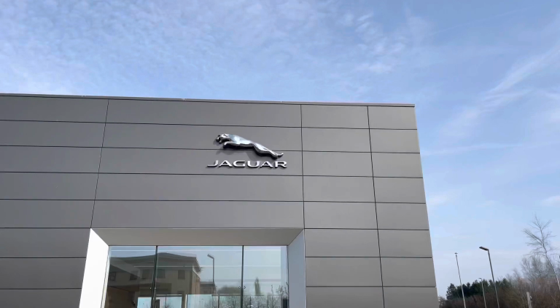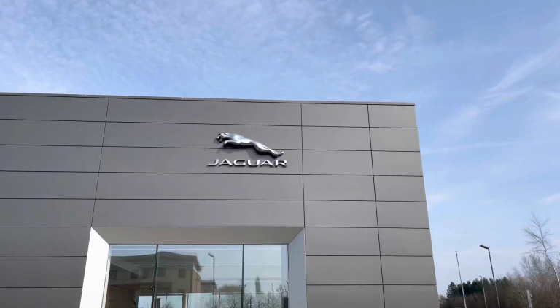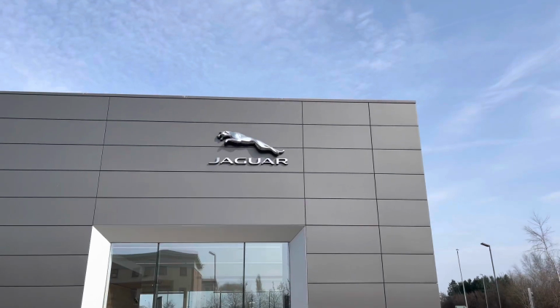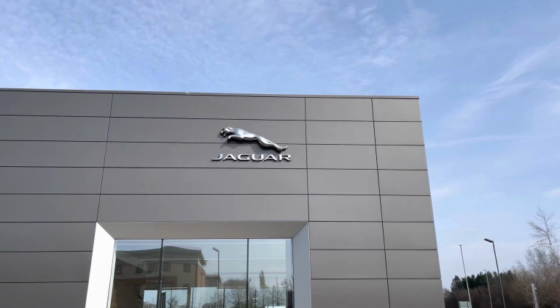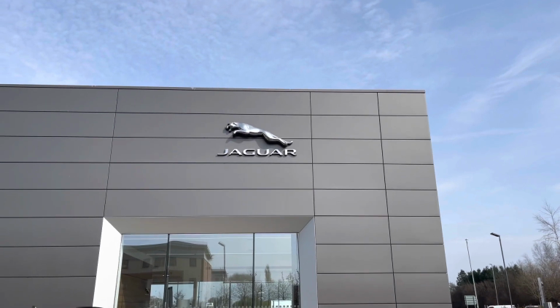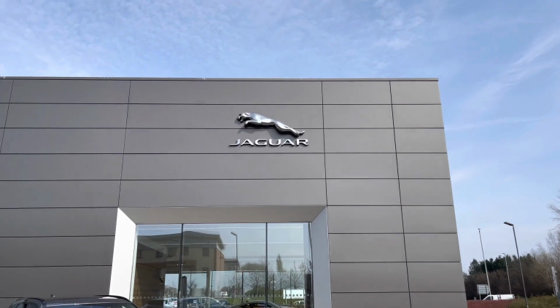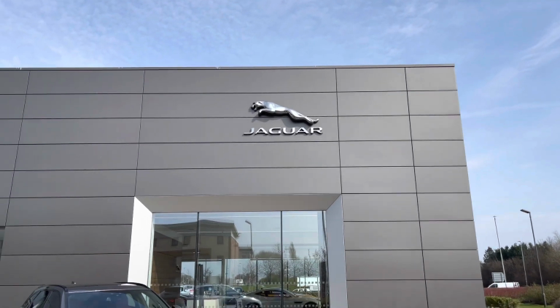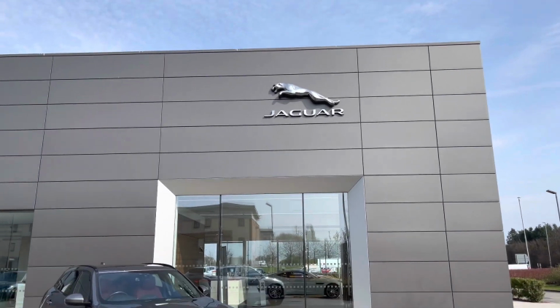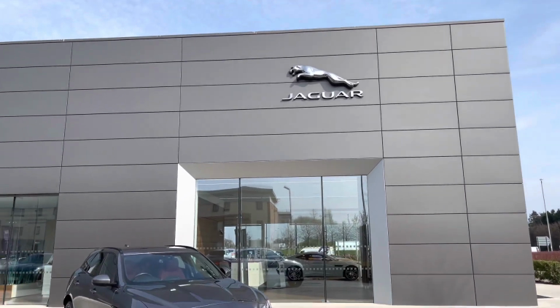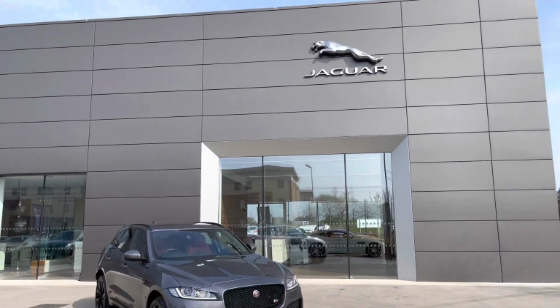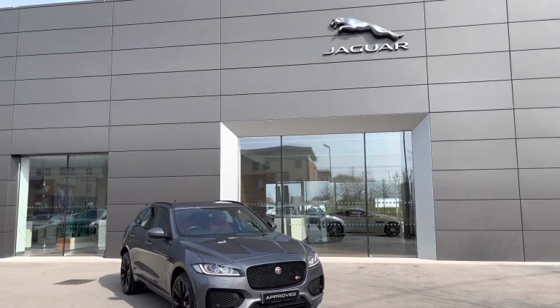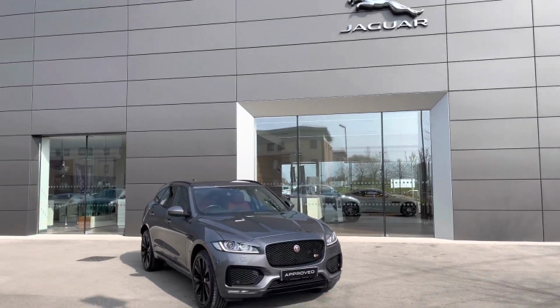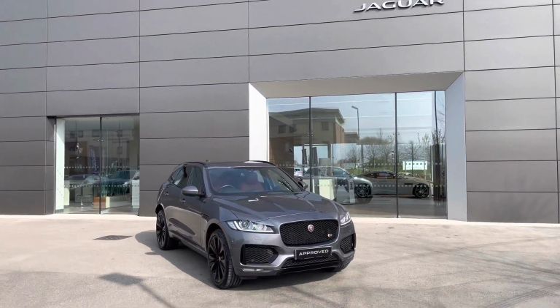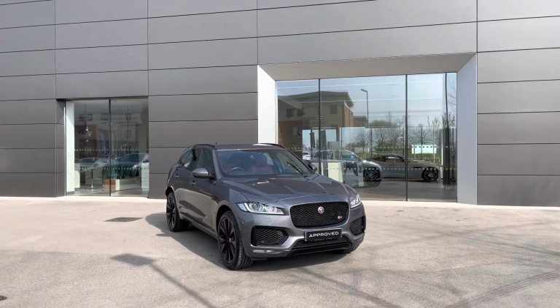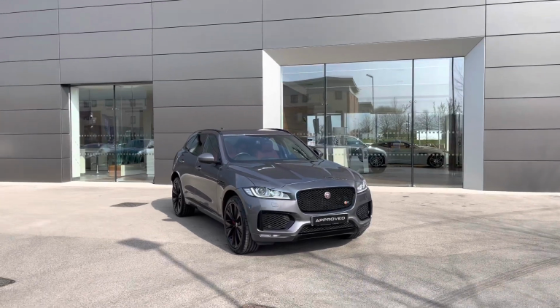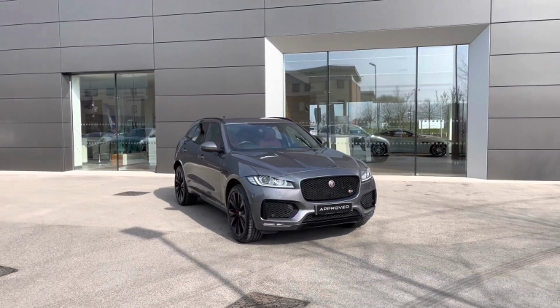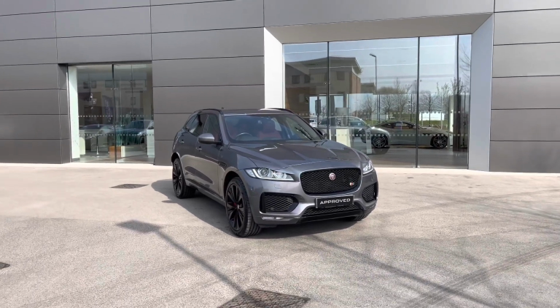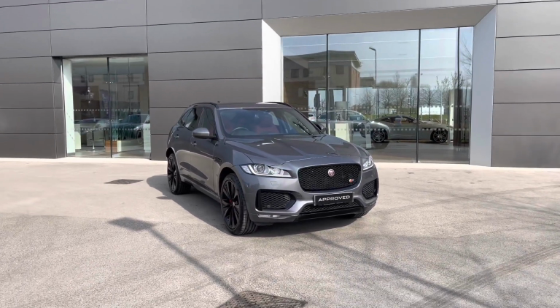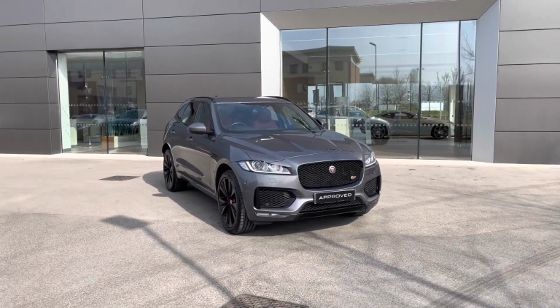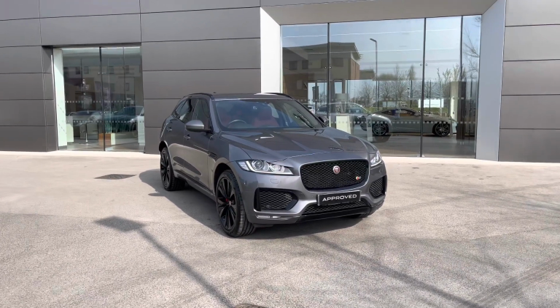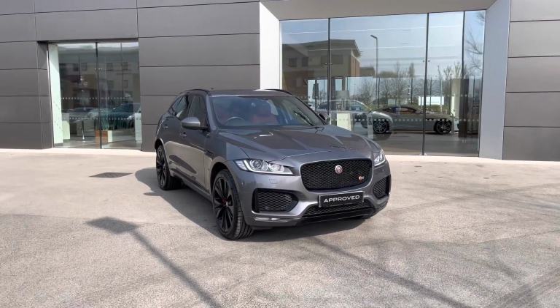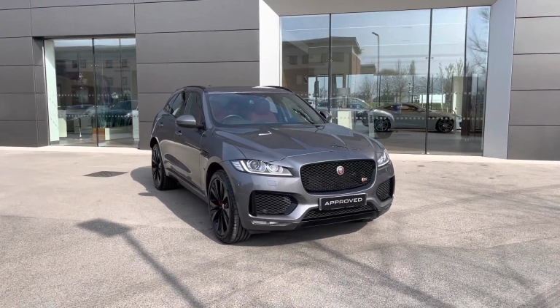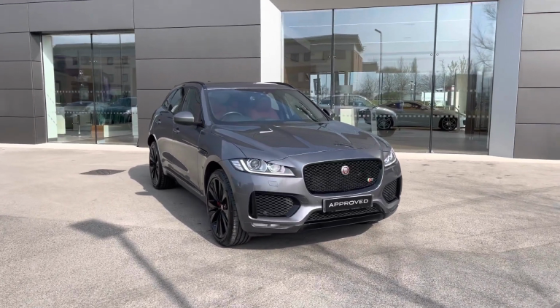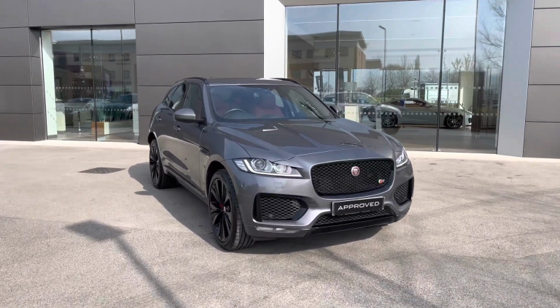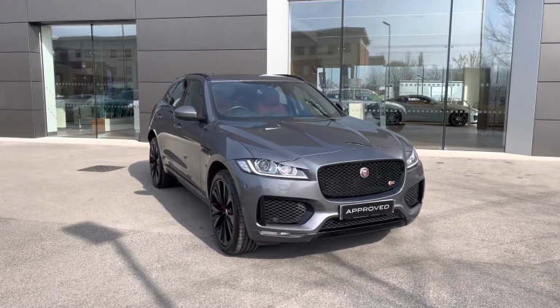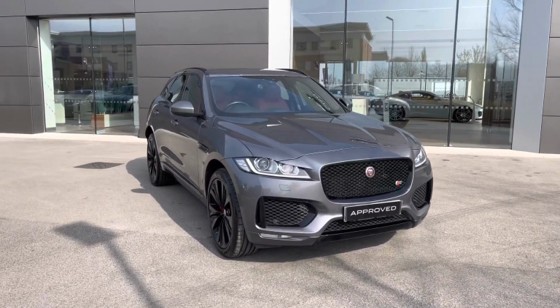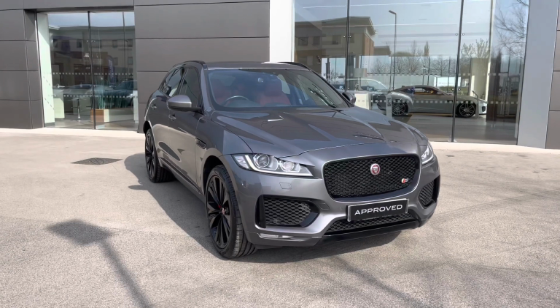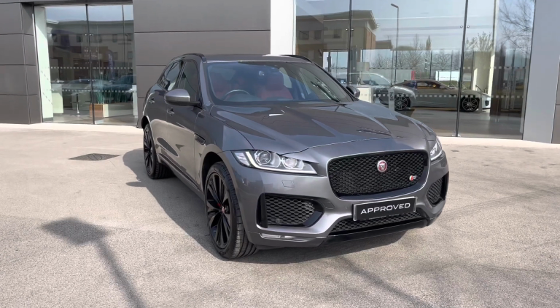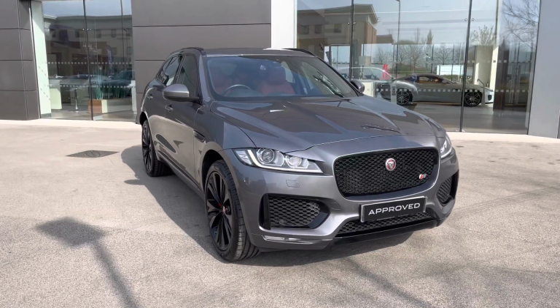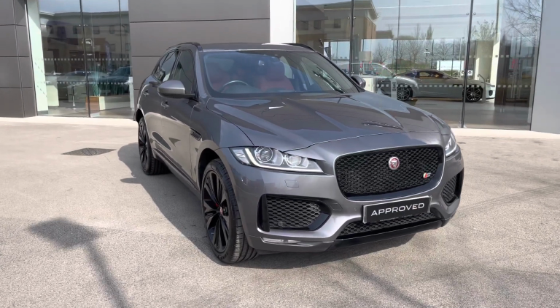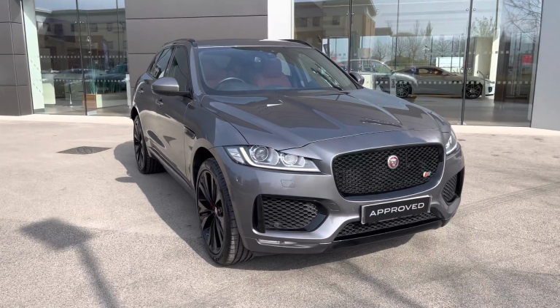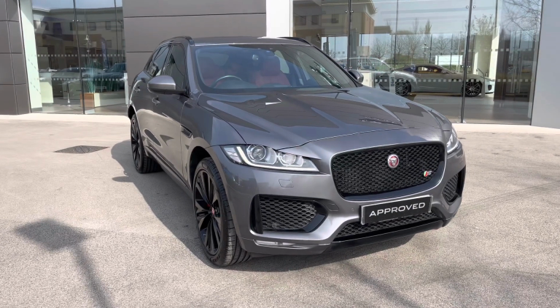Hello and welcome, Greg here from Jaguar Crewe dealership. Today I wanted to let you know a little bit more about this latest arrival at our dealership — this handsome looking Jaguar F-Pace large SUV.